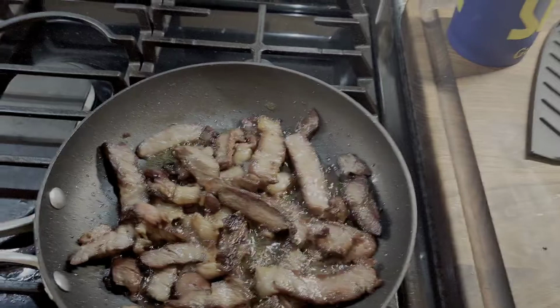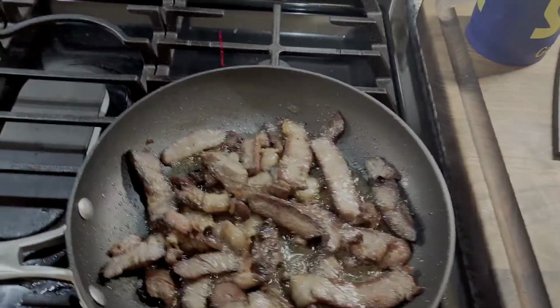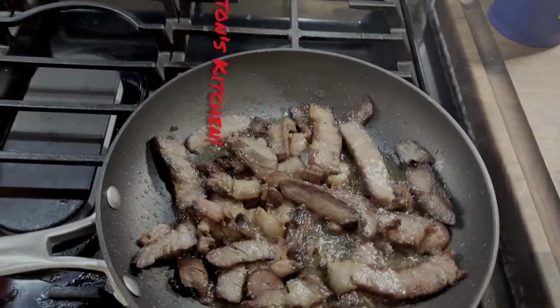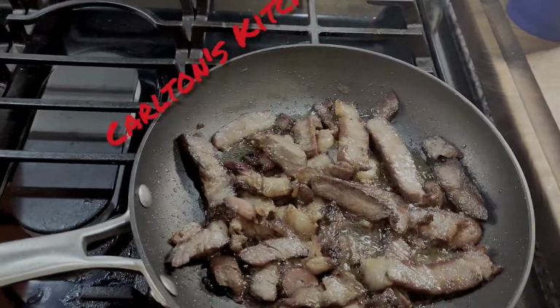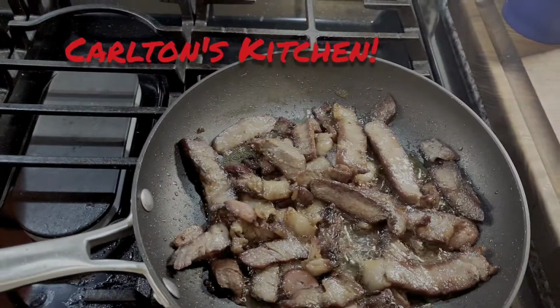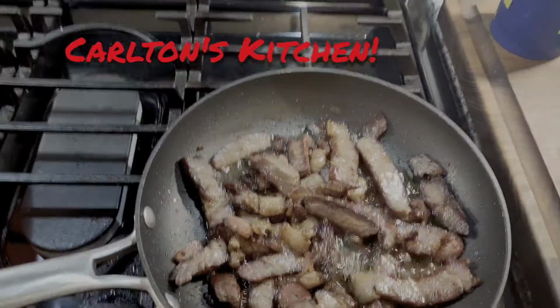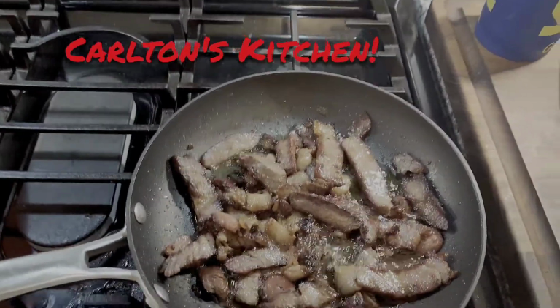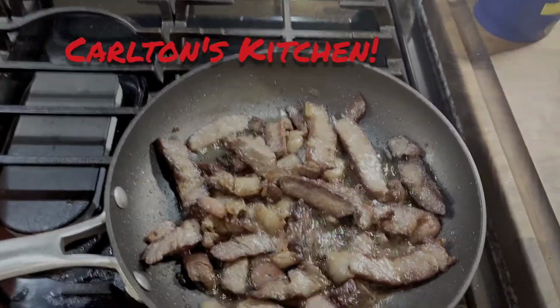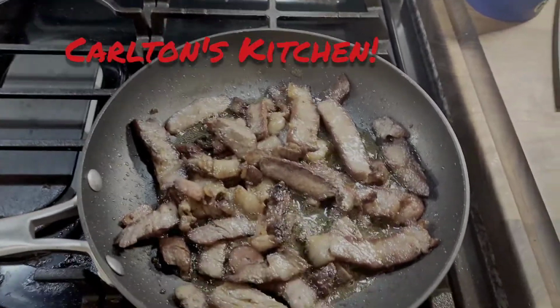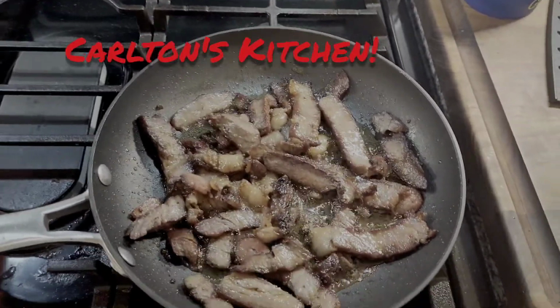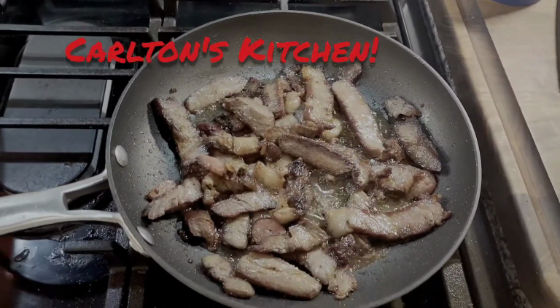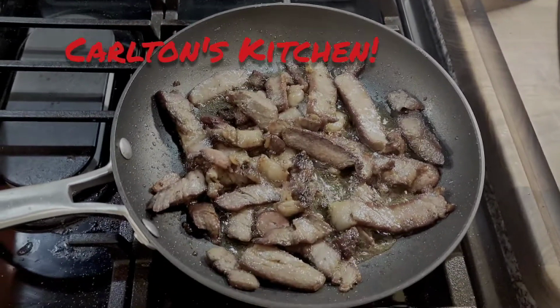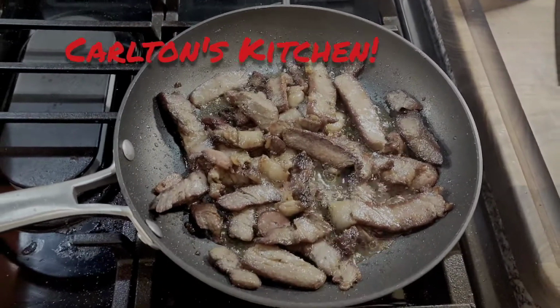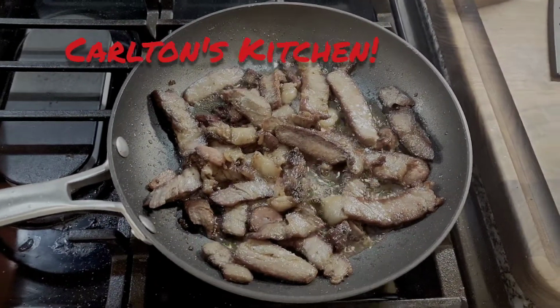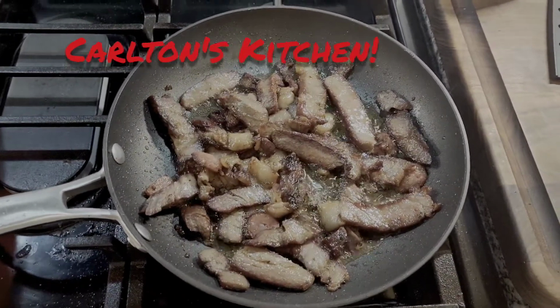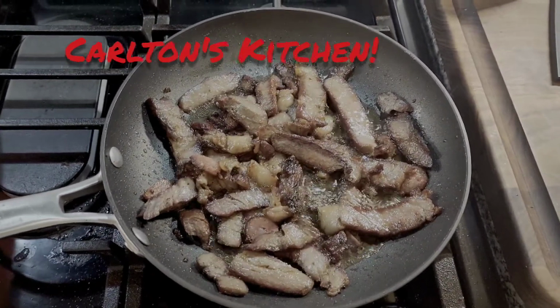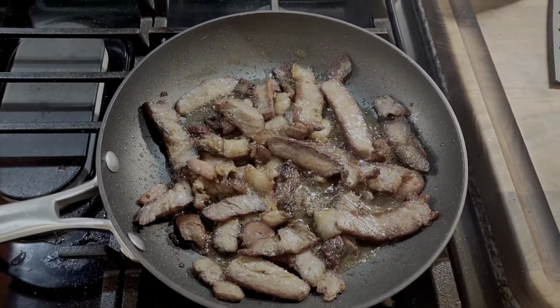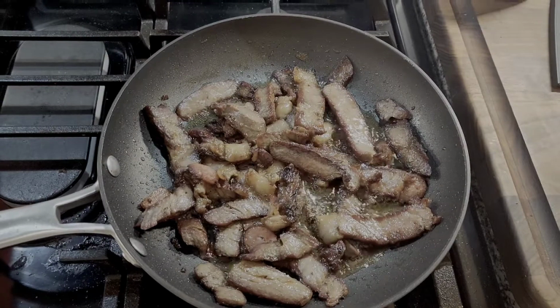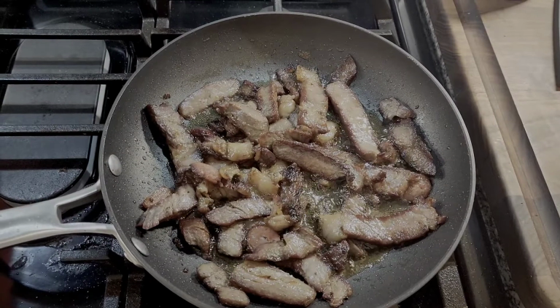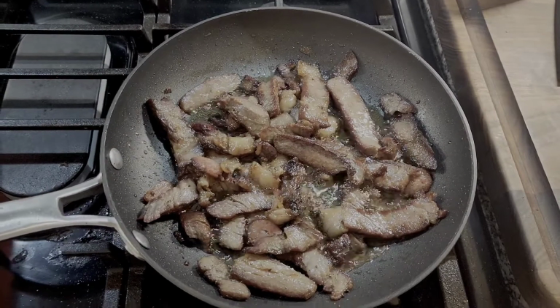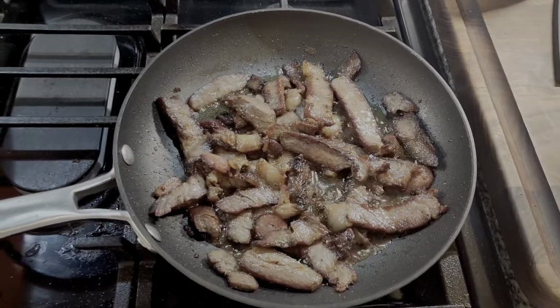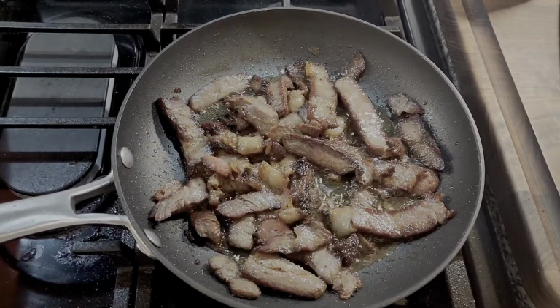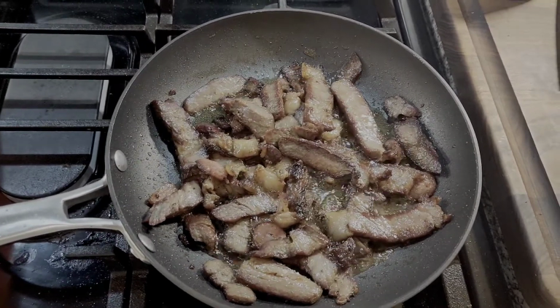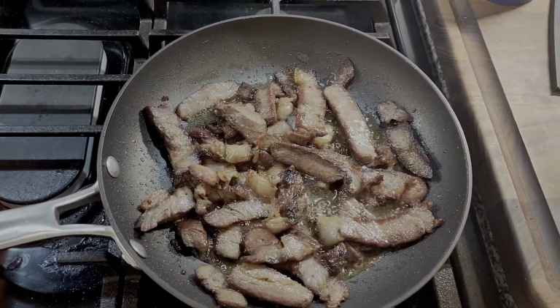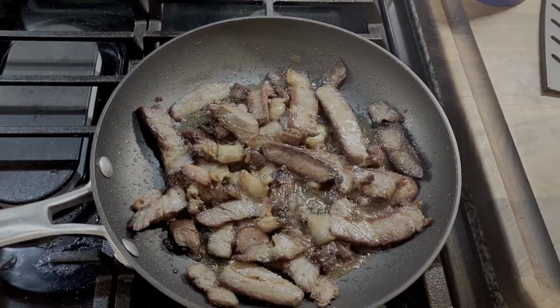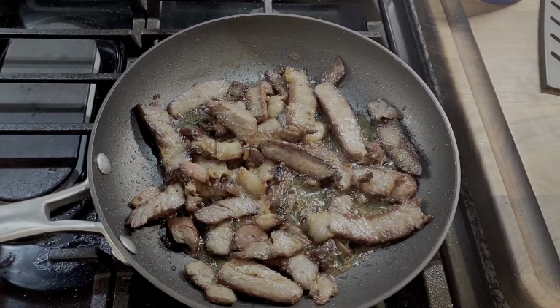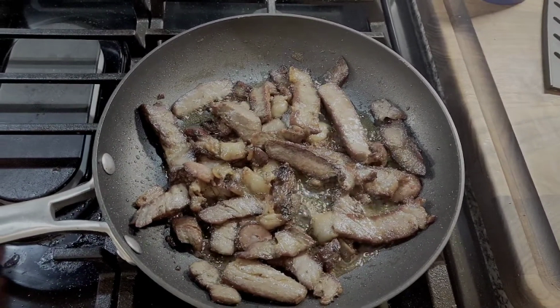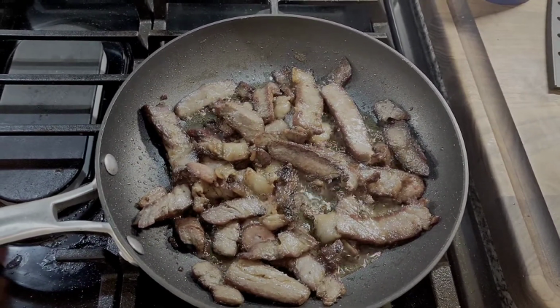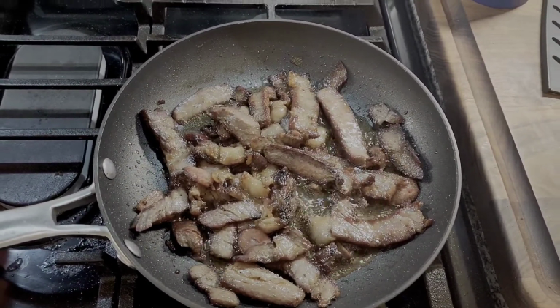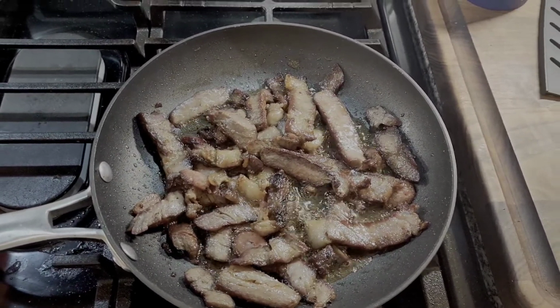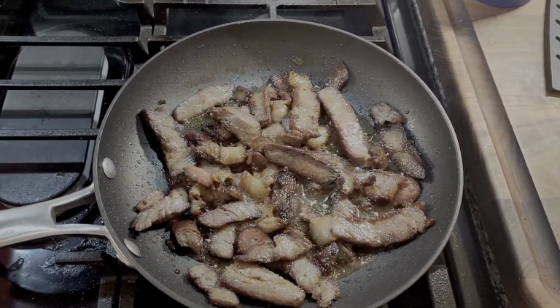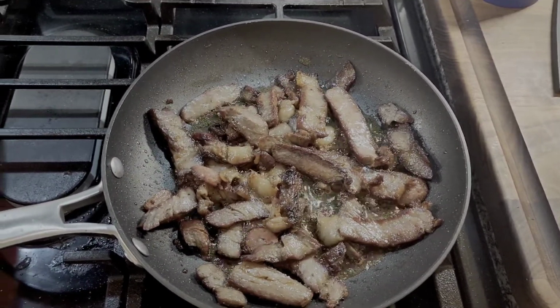Hey YouTube family. I did those ribeyes last Friday. Had one left so I decided not to let it go to waste.